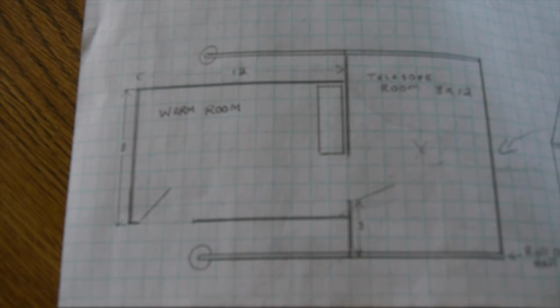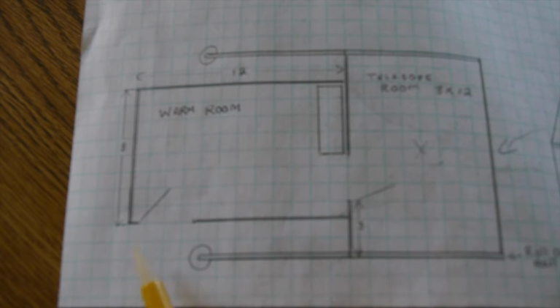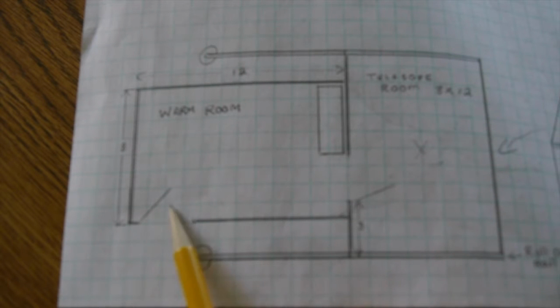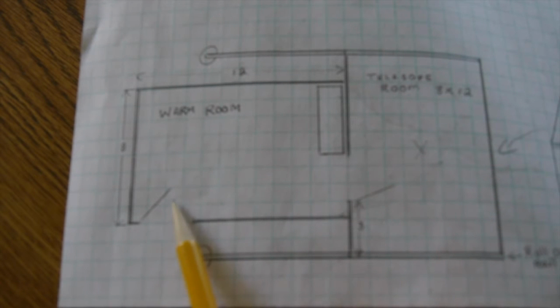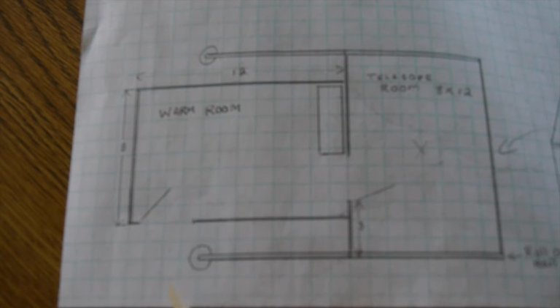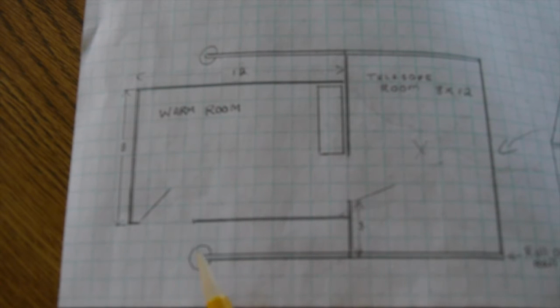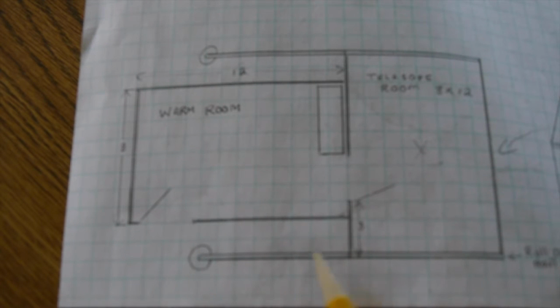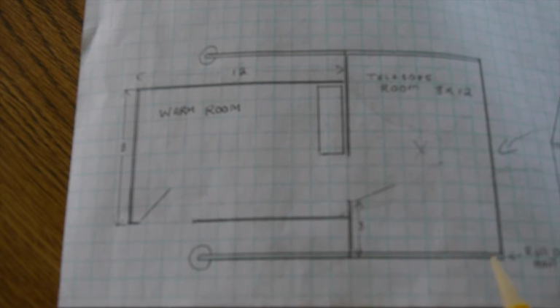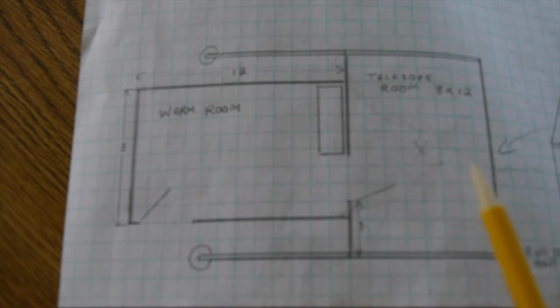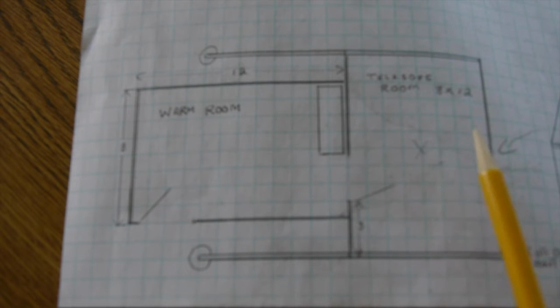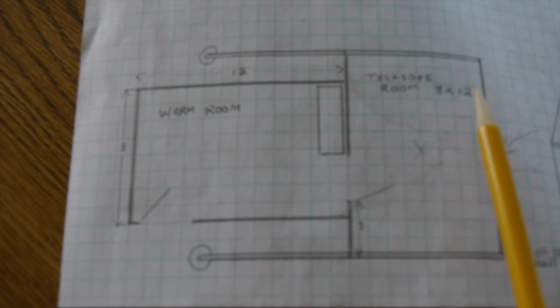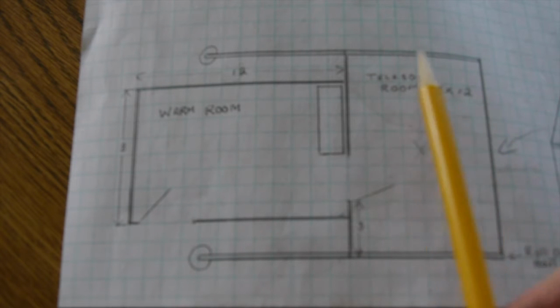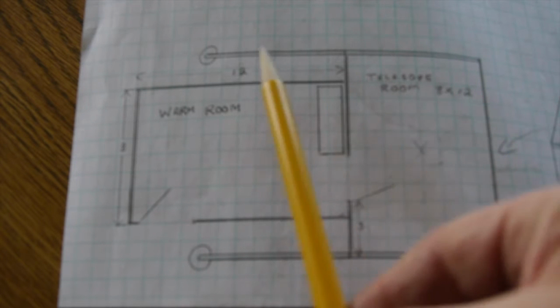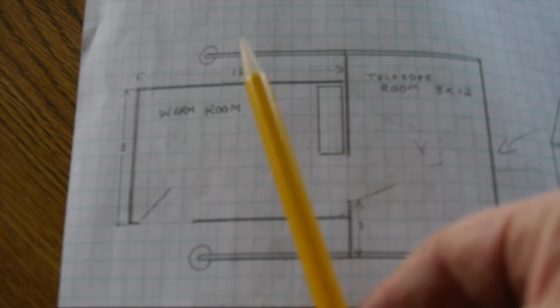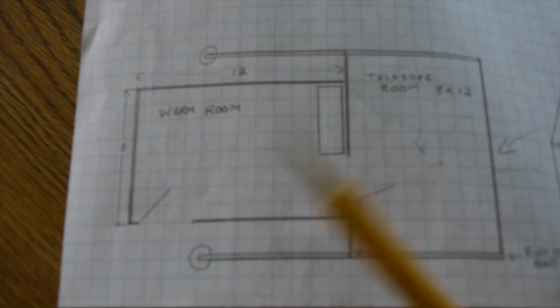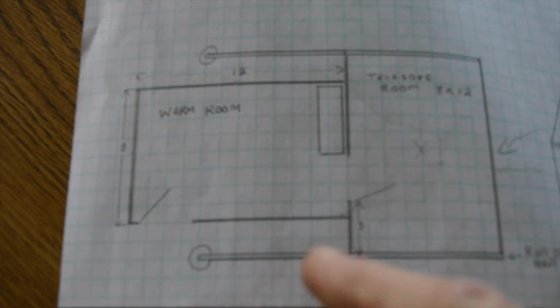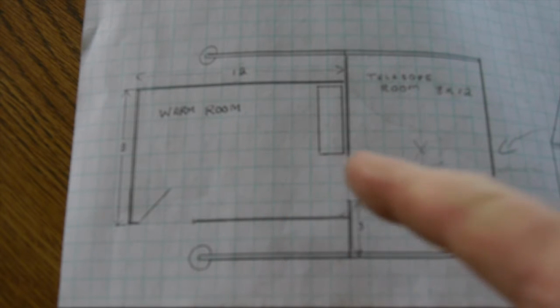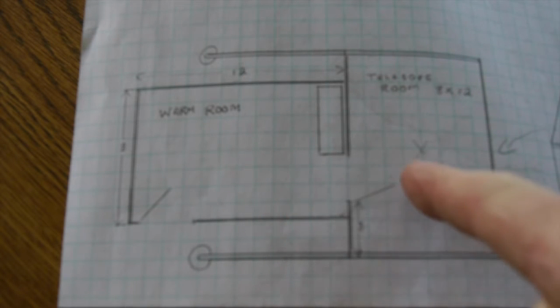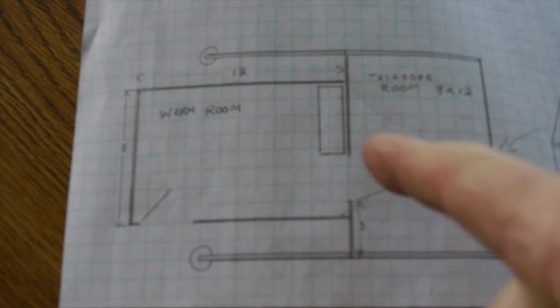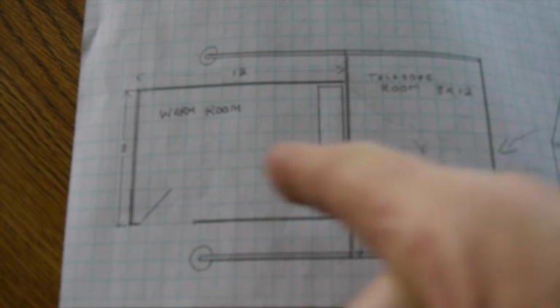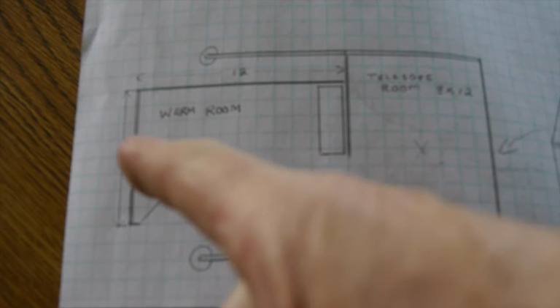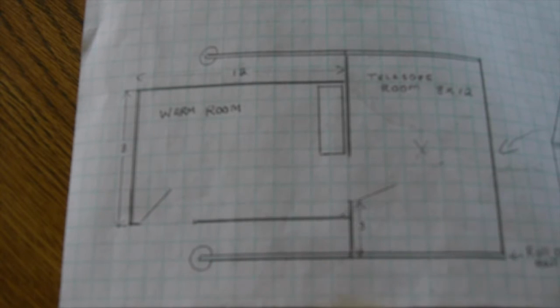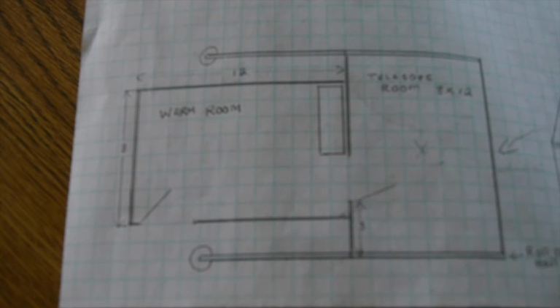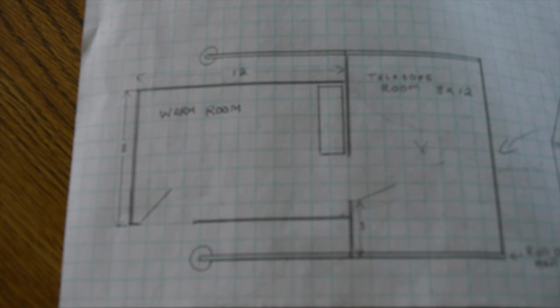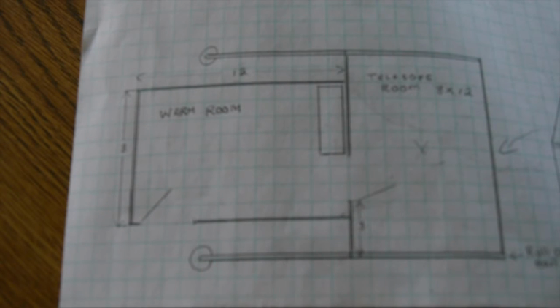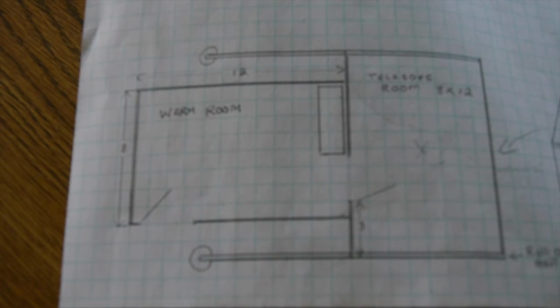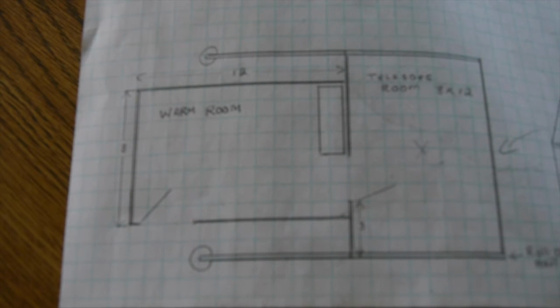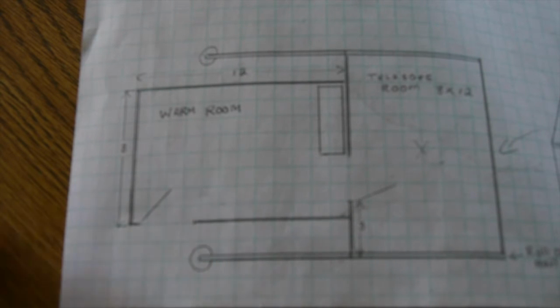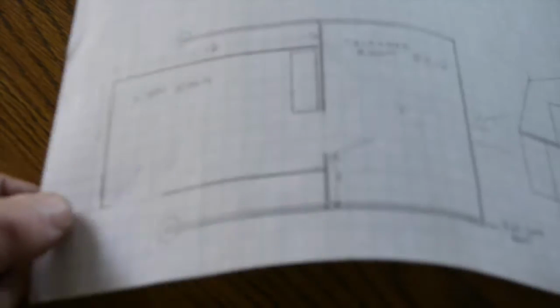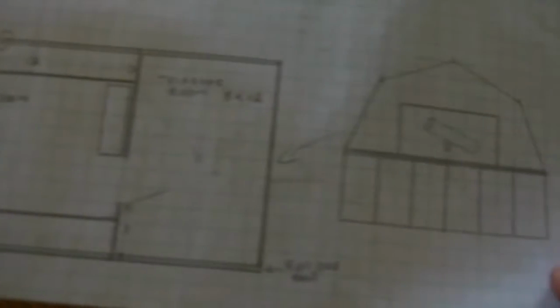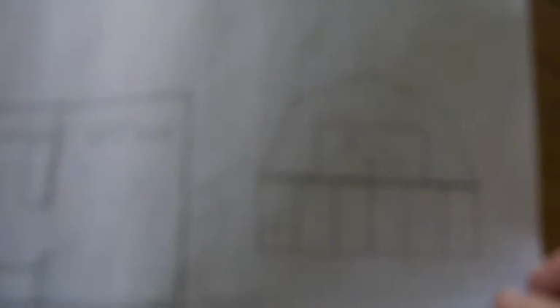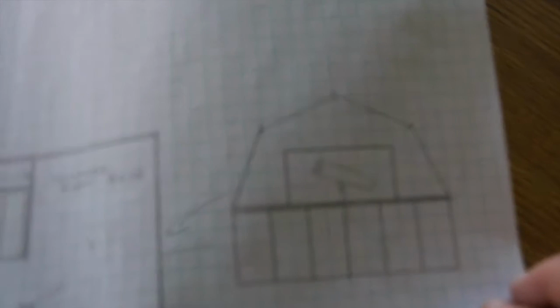There's a door into the warm room, and here is the rail that the roof from the observatory will slide on. The room to the right is the telescope room, and to the left is the warm room.